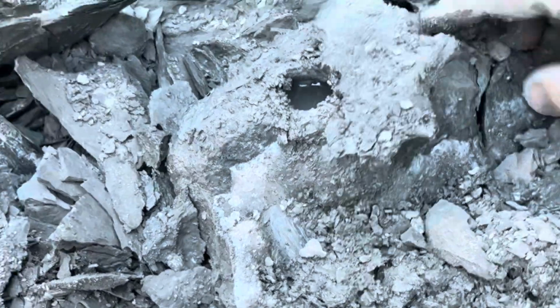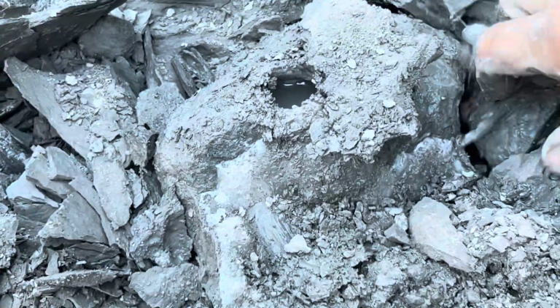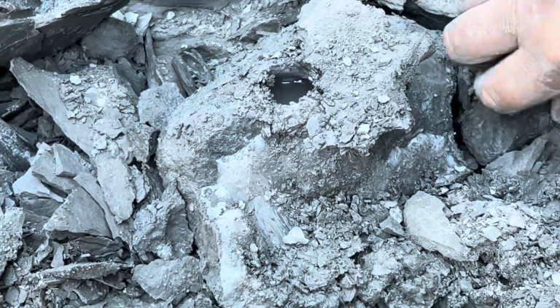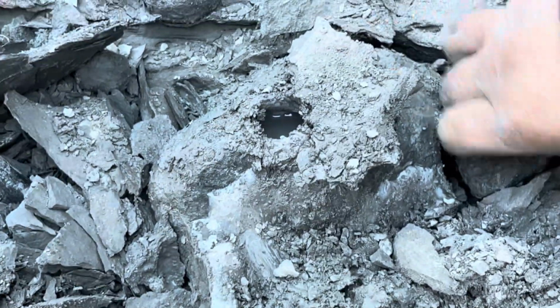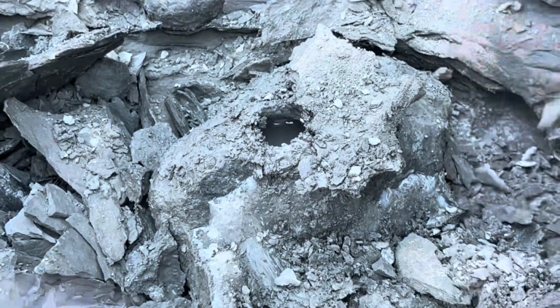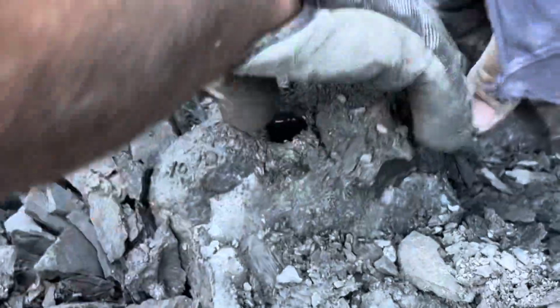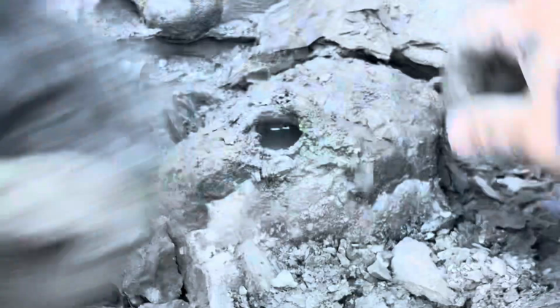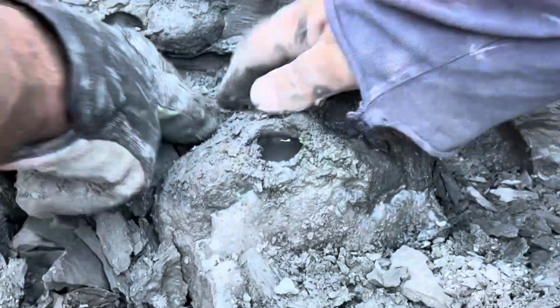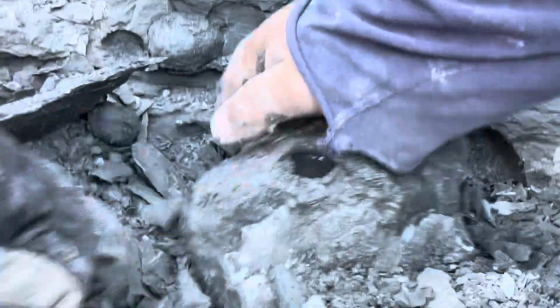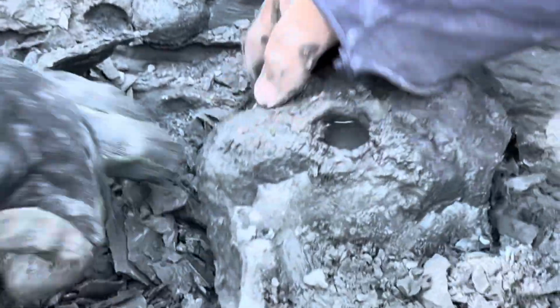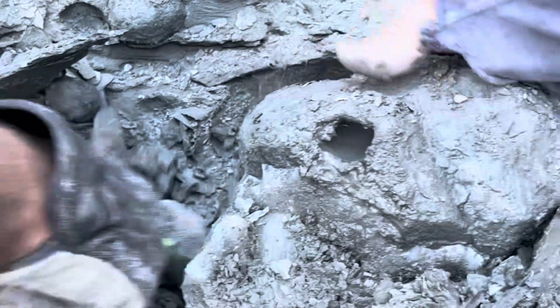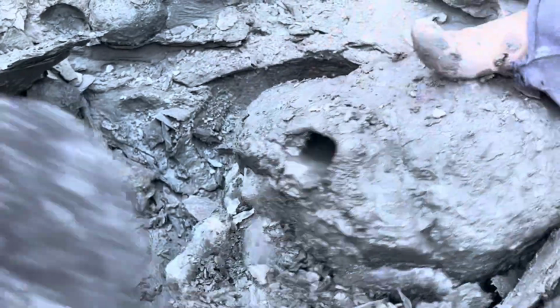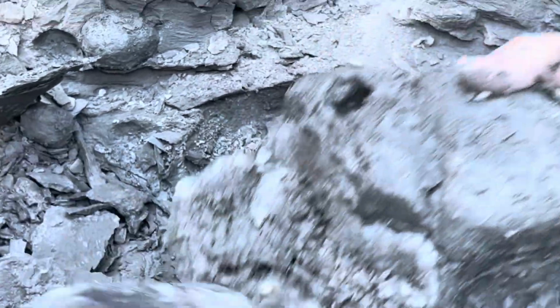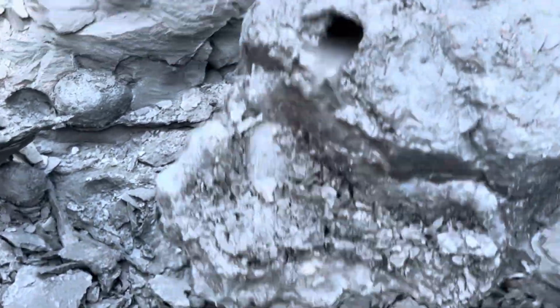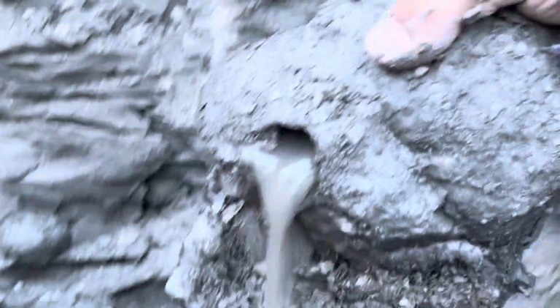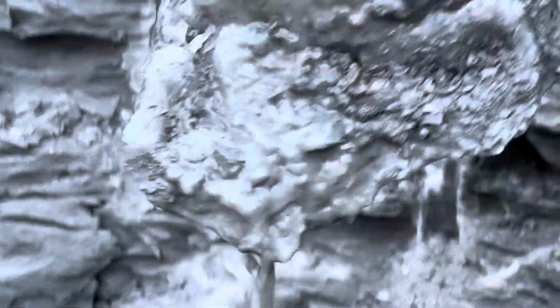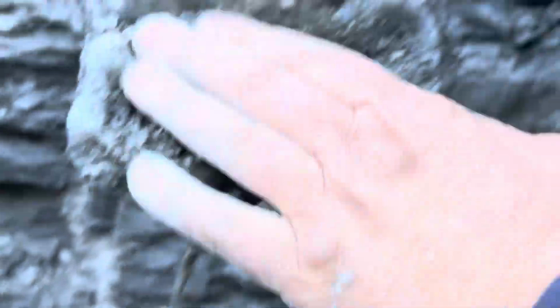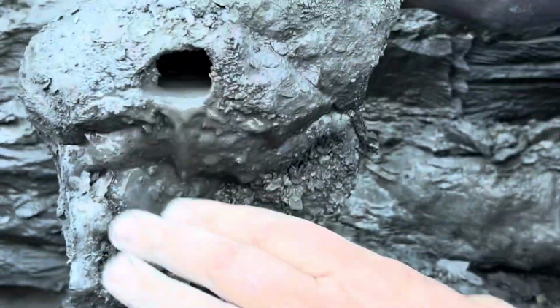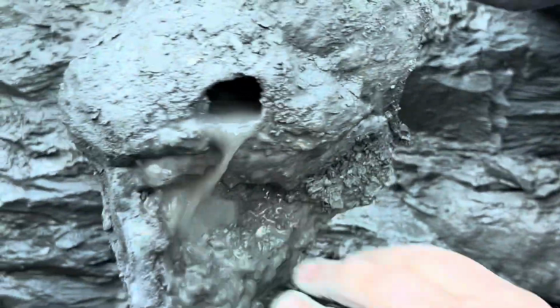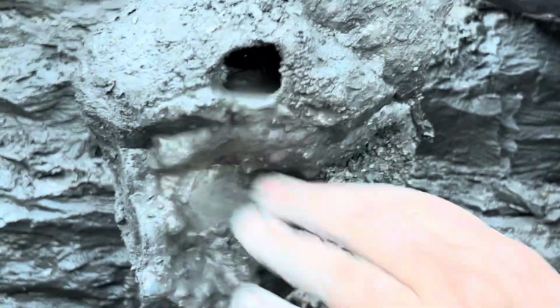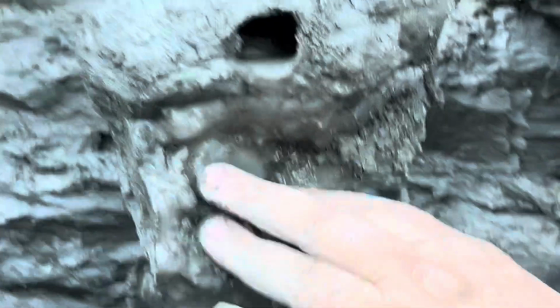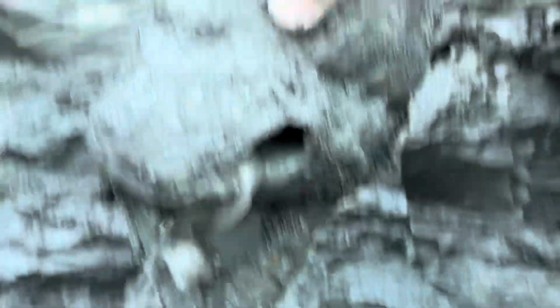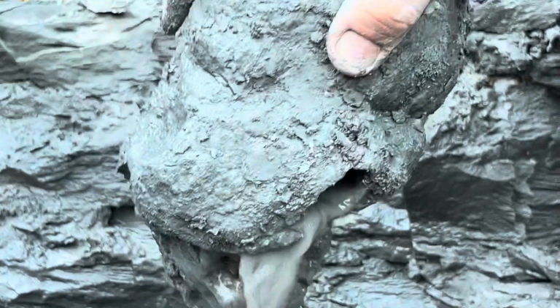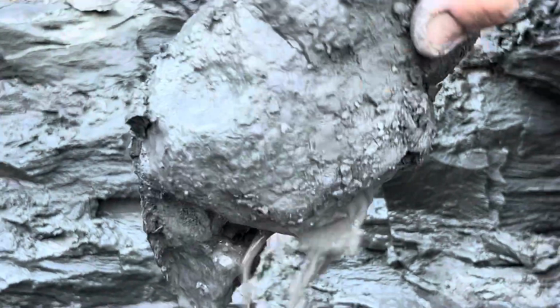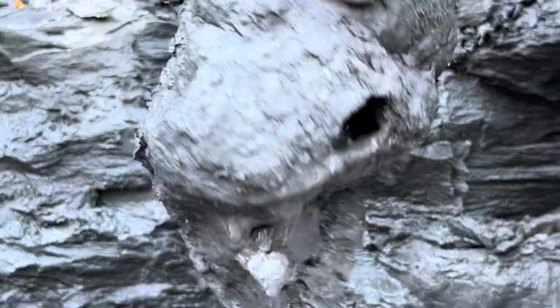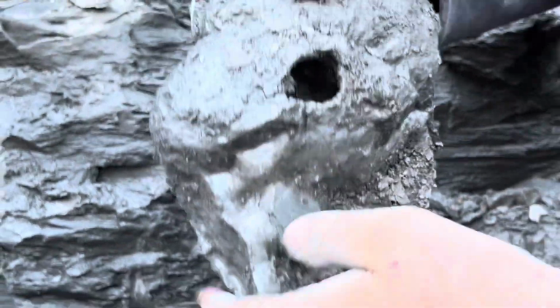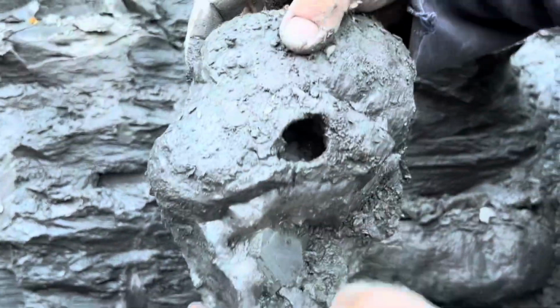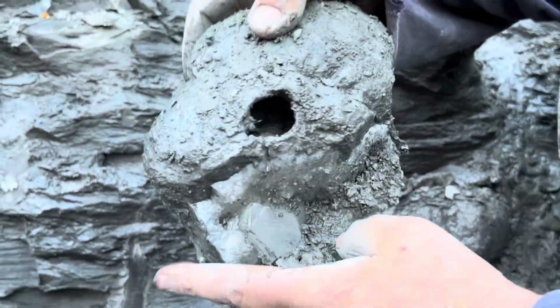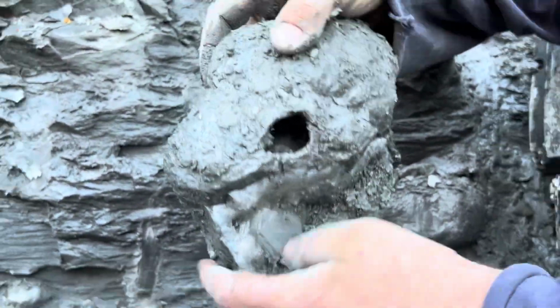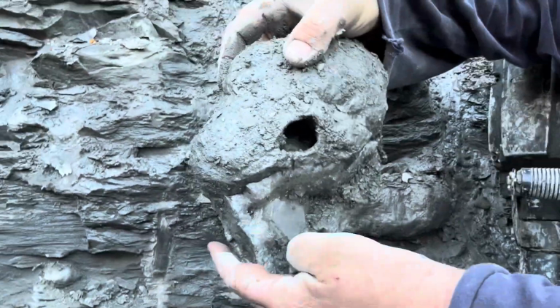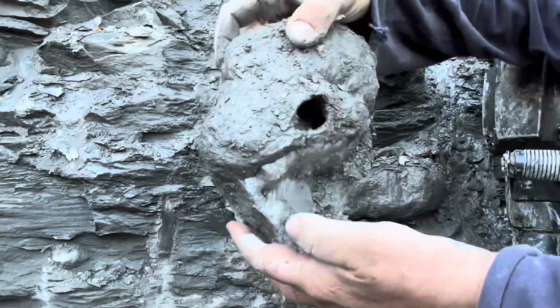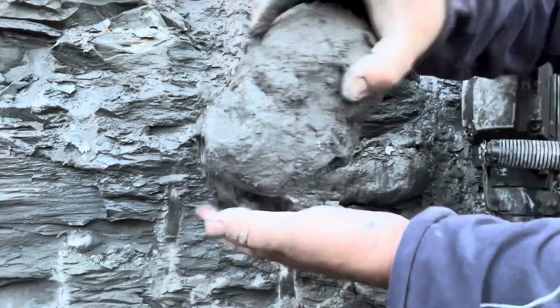All right, there's just geodes all around it. There's another one attached to it, too. It almost looks like a bird's nest.